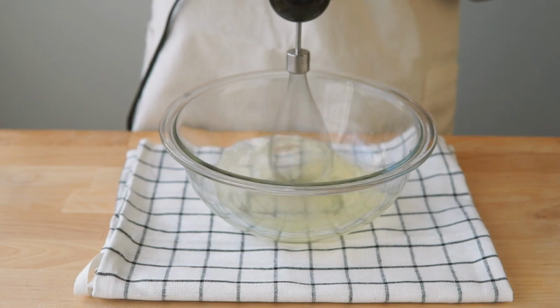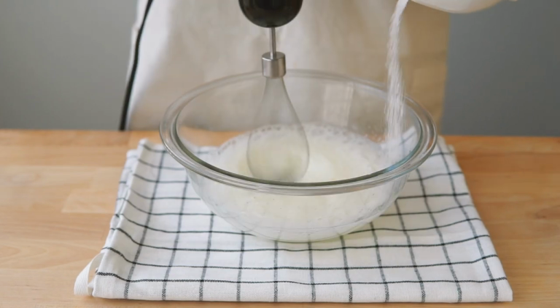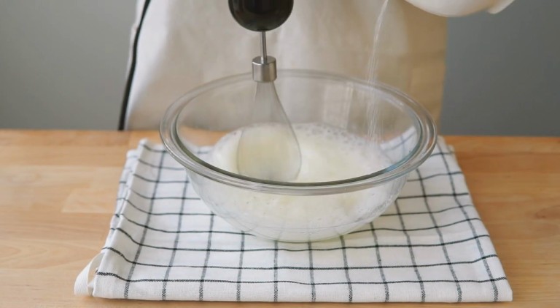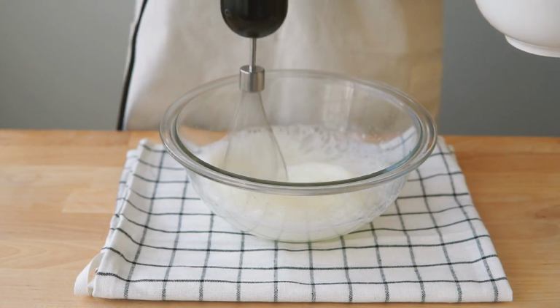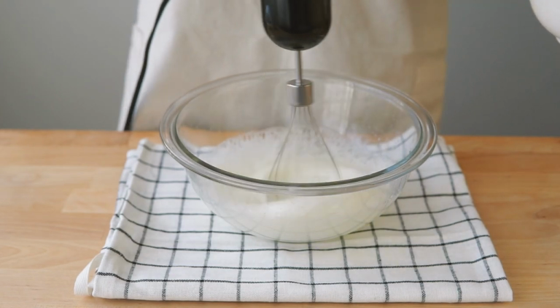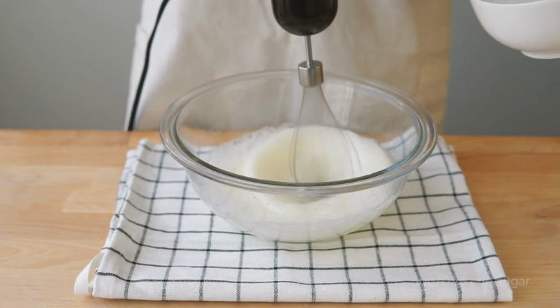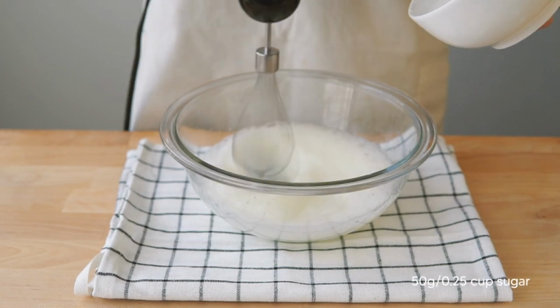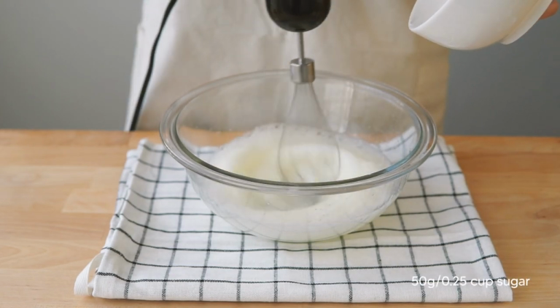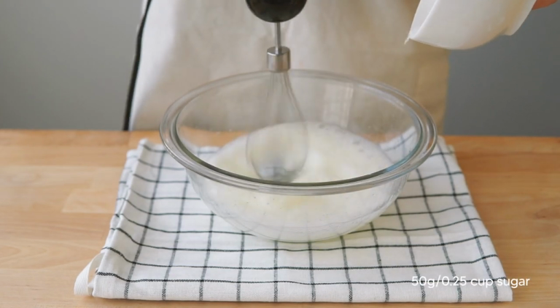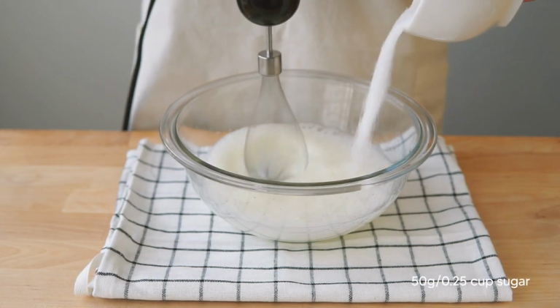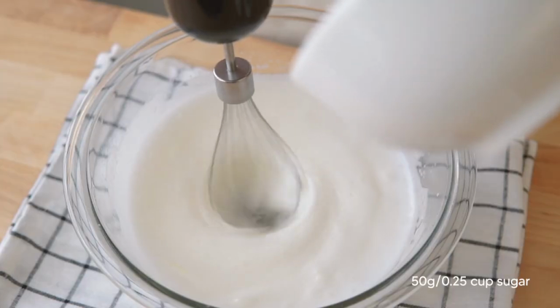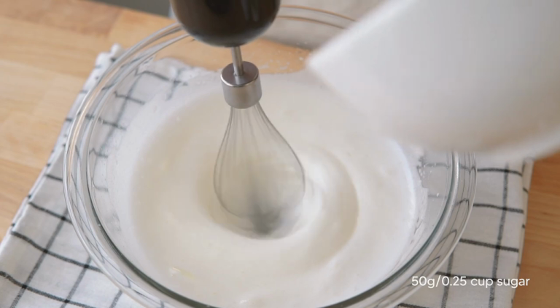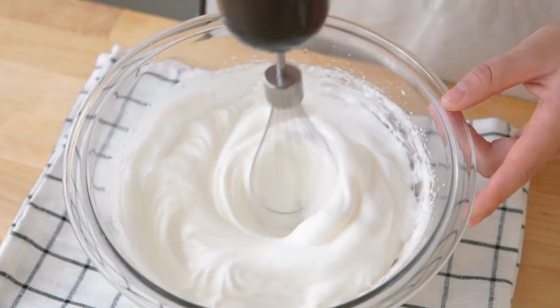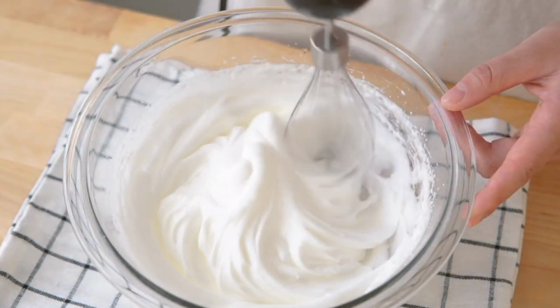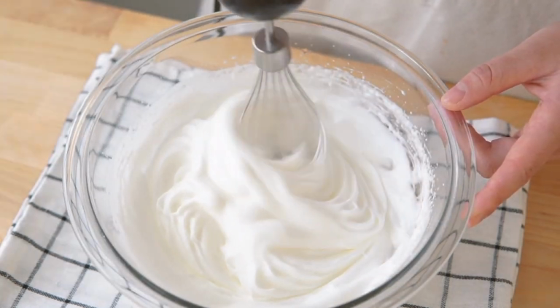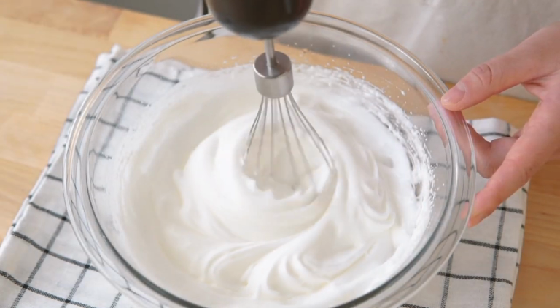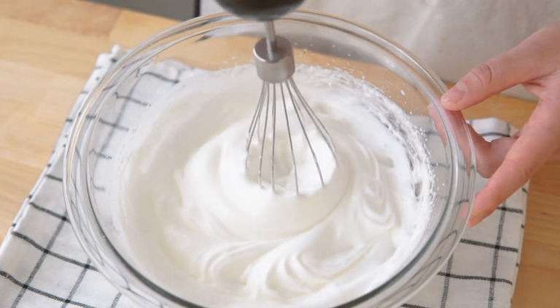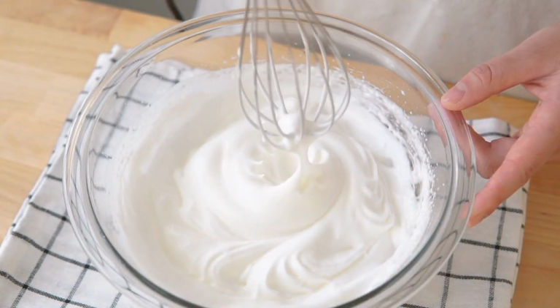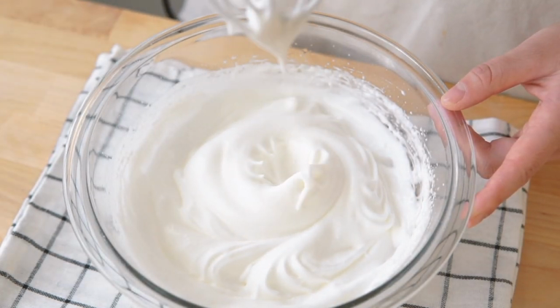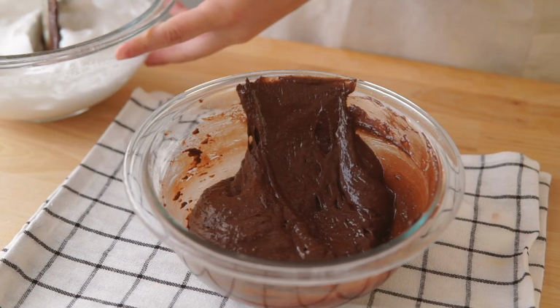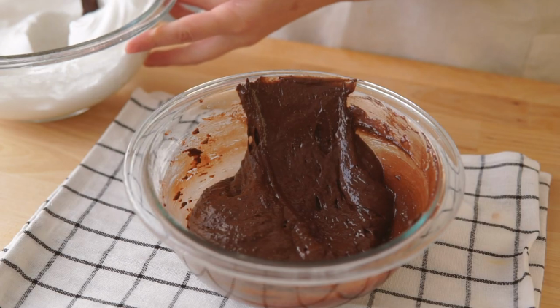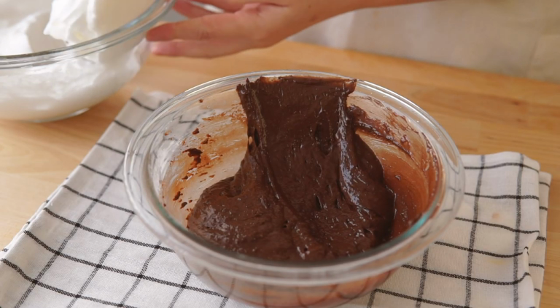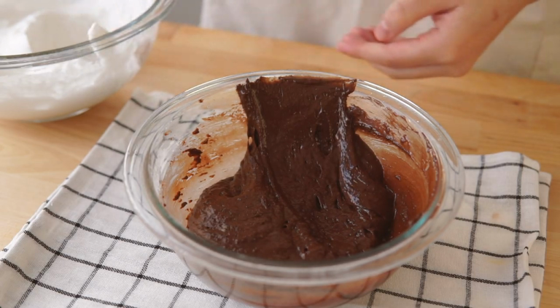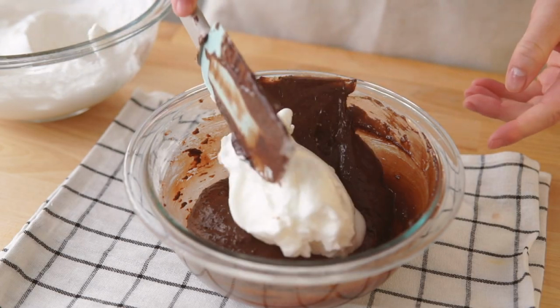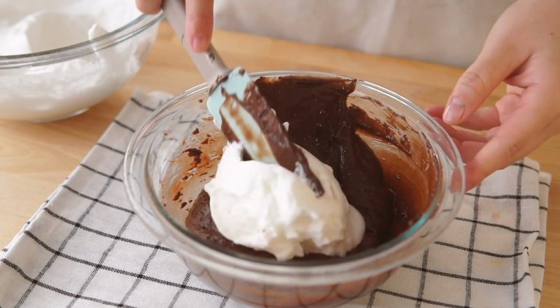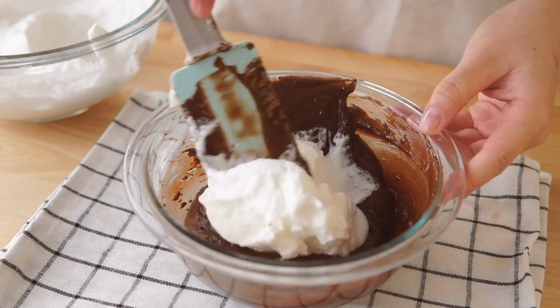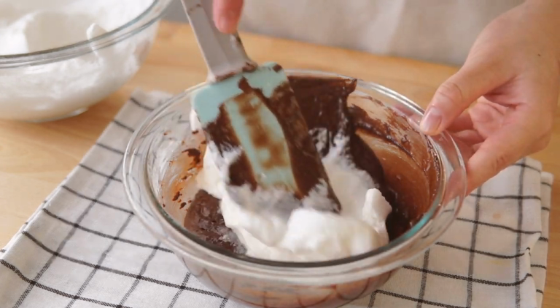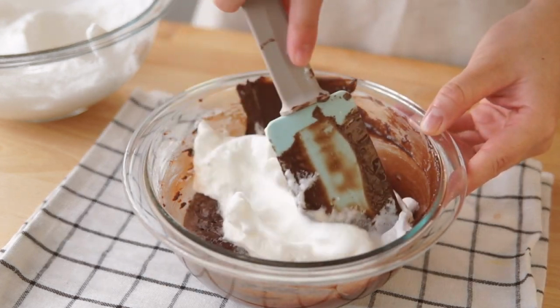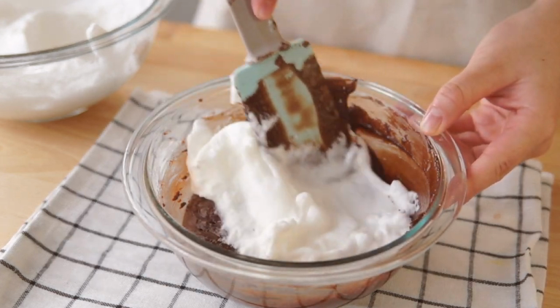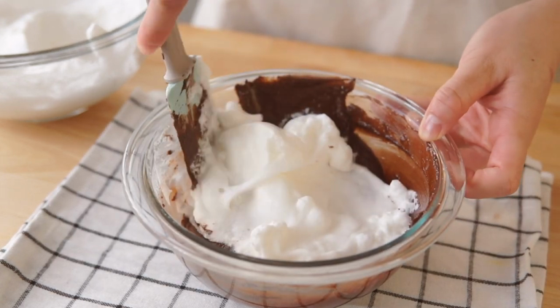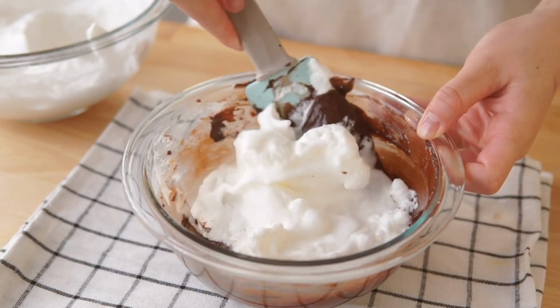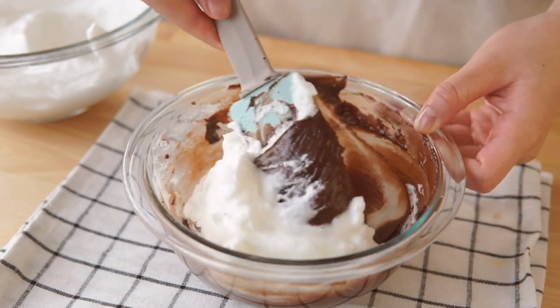Once your whites are frothy, gradually add in your 50 grams of sugar and whip until stiff peaks form. Then using what we call the one-third, two-third method in pastry, let's fold the meringue into the yolk mixture.